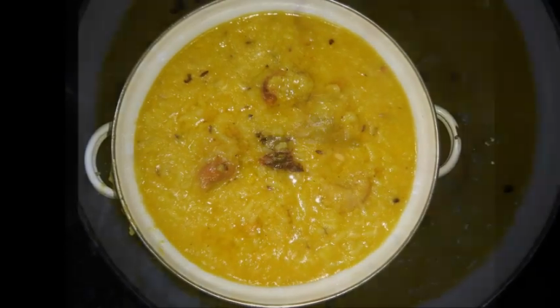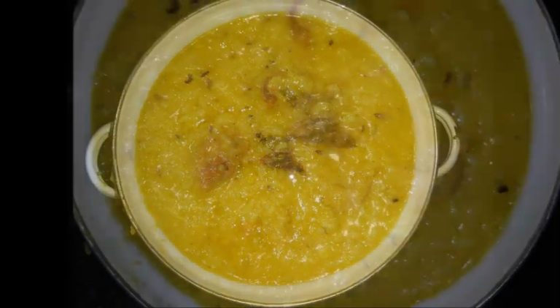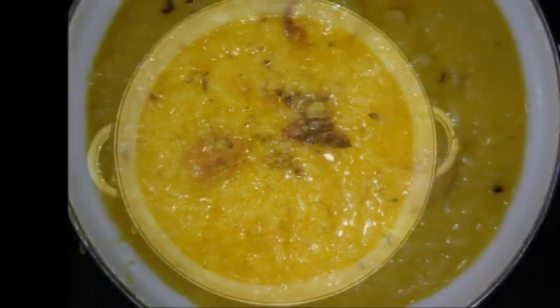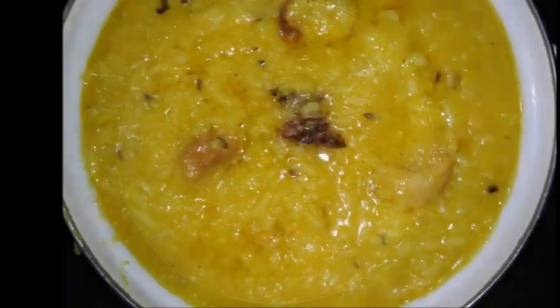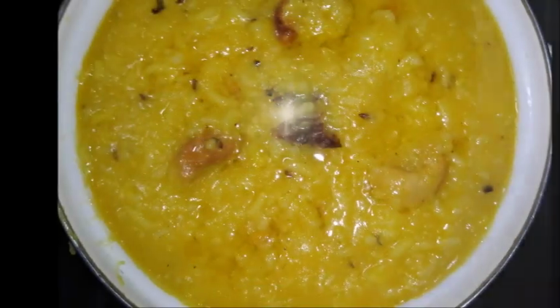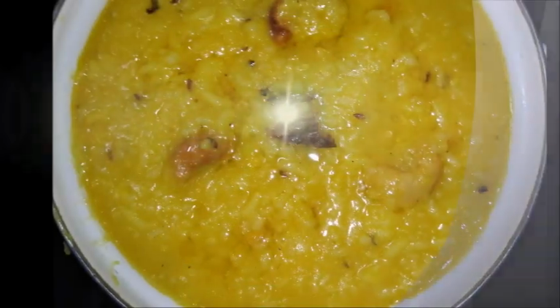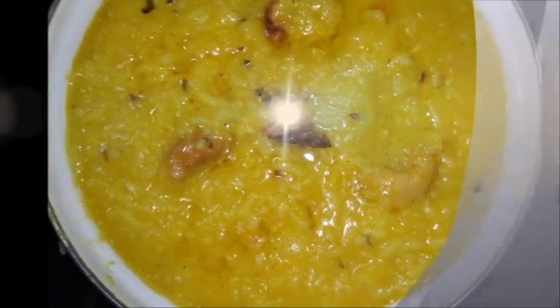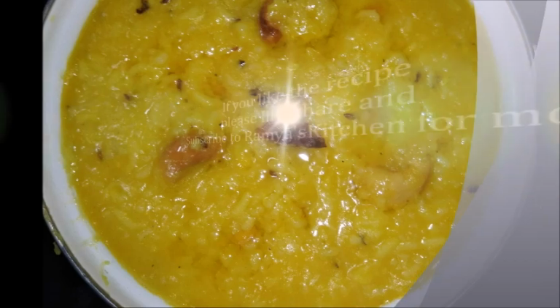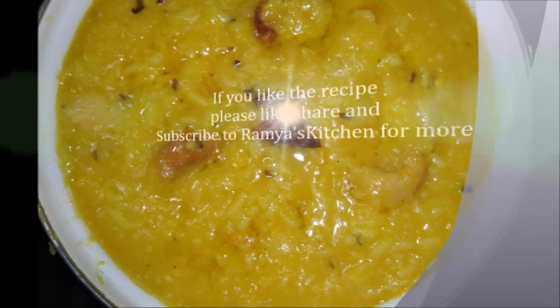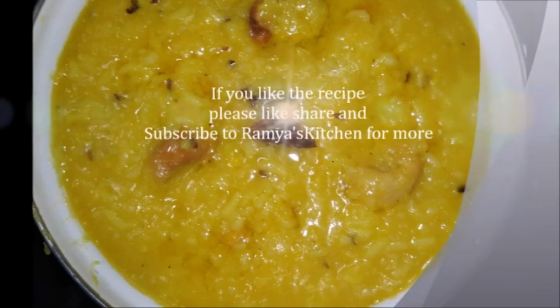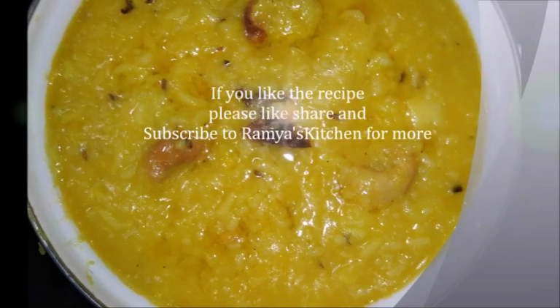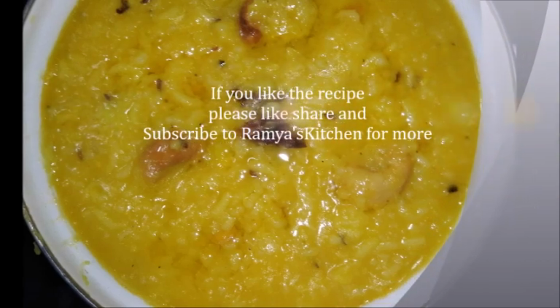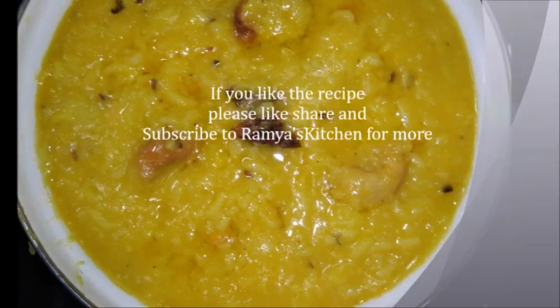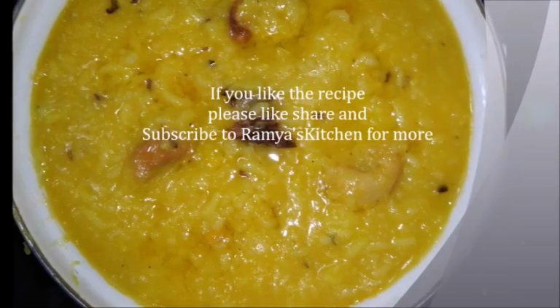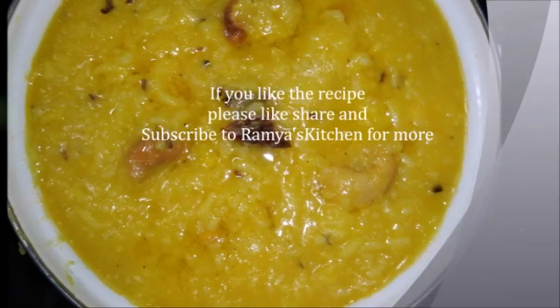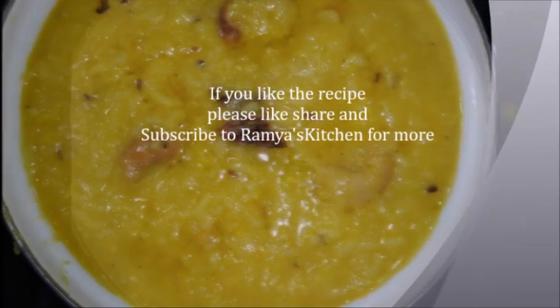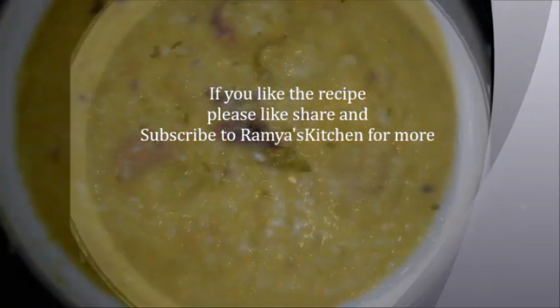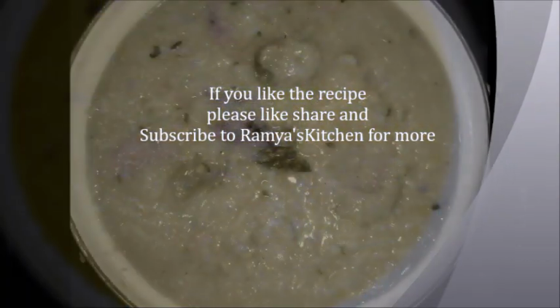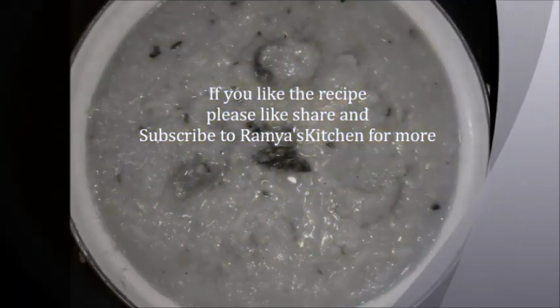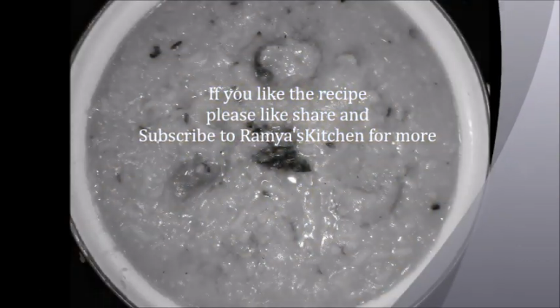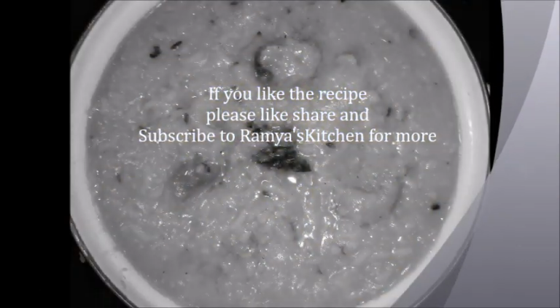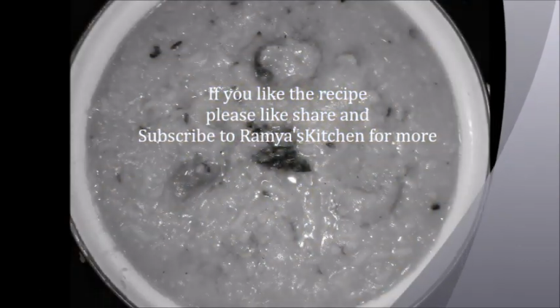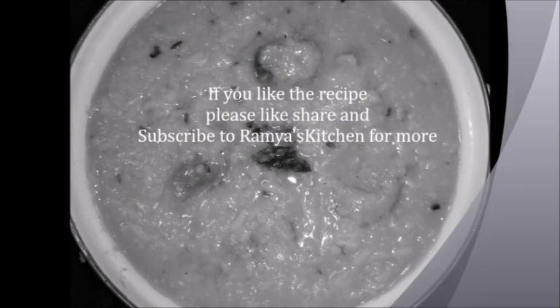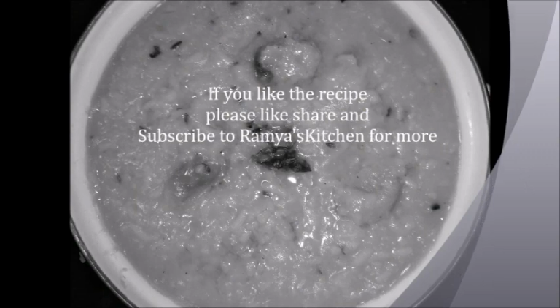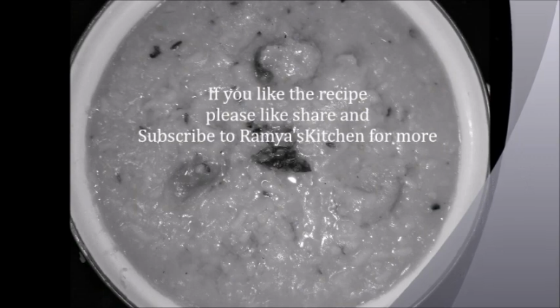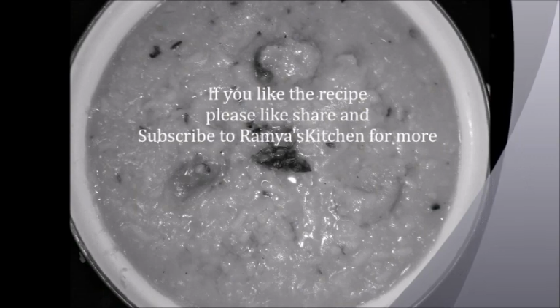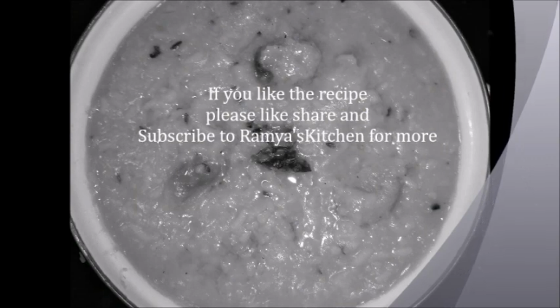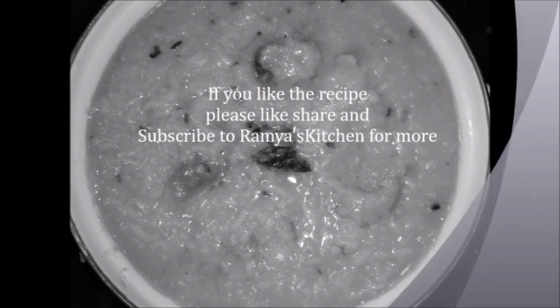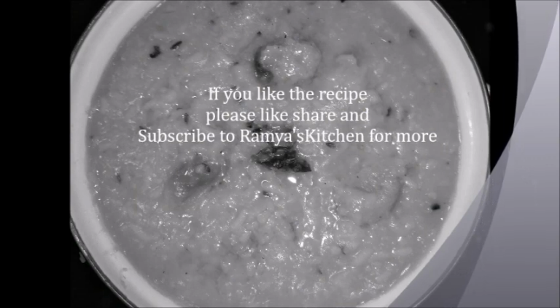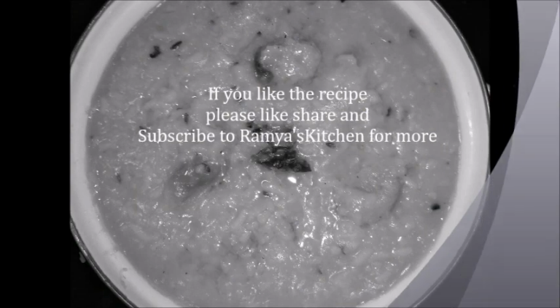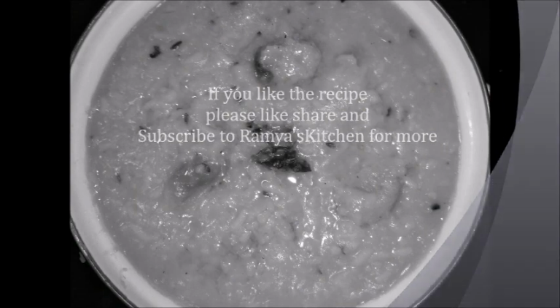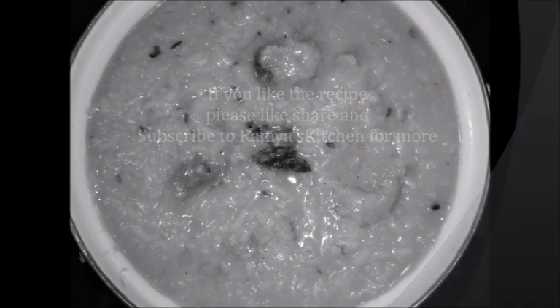Please like and share with your friends and family members. Please like and subscribe to Ramya's Kitchen. Thank you.